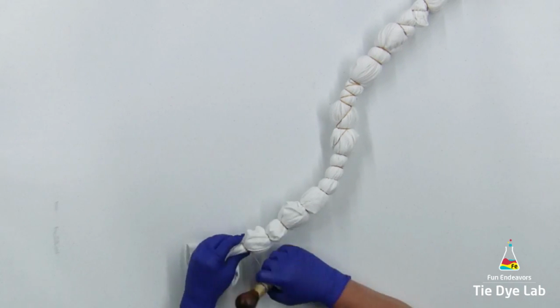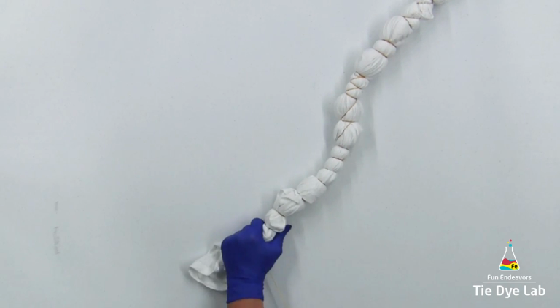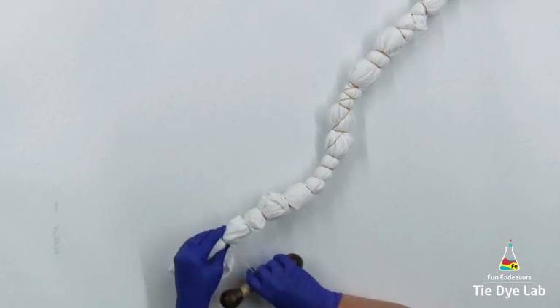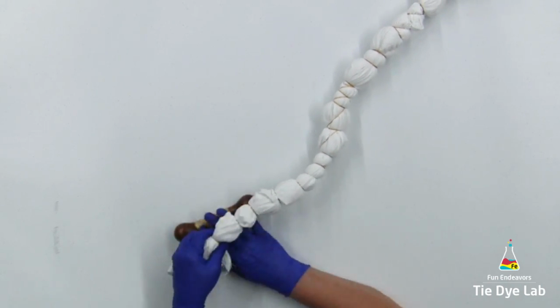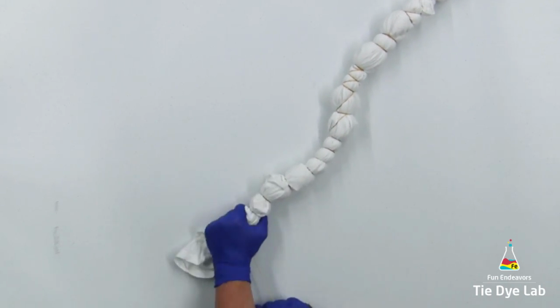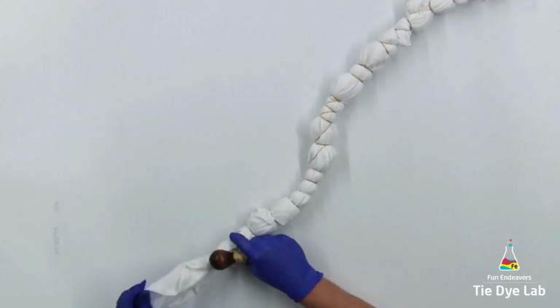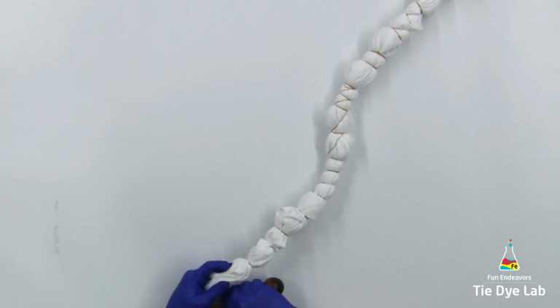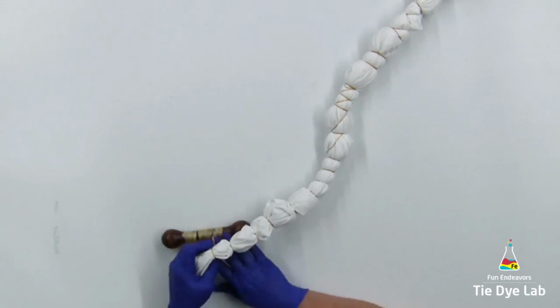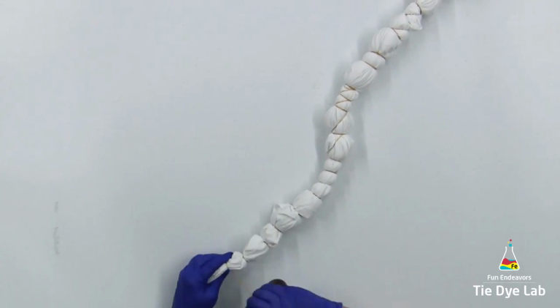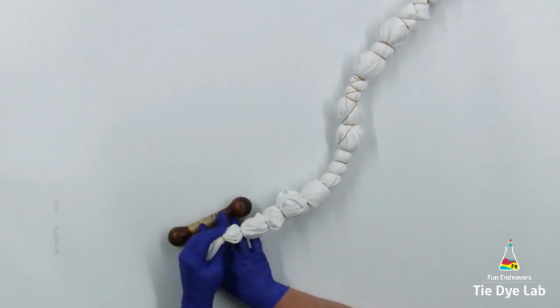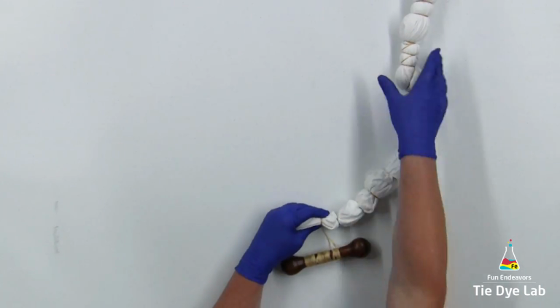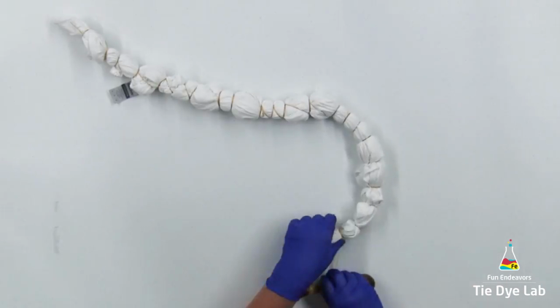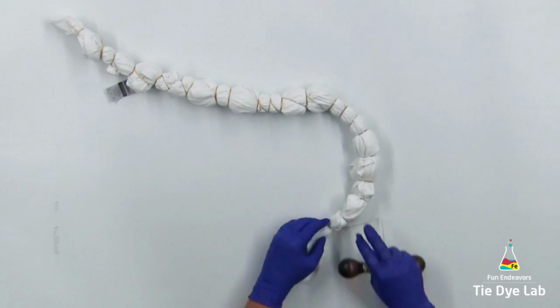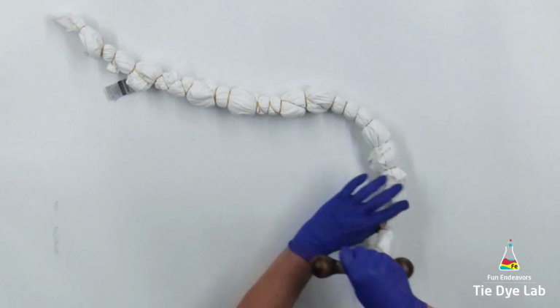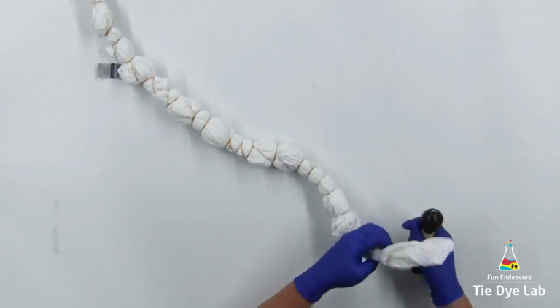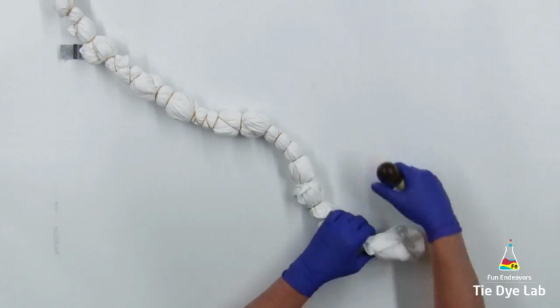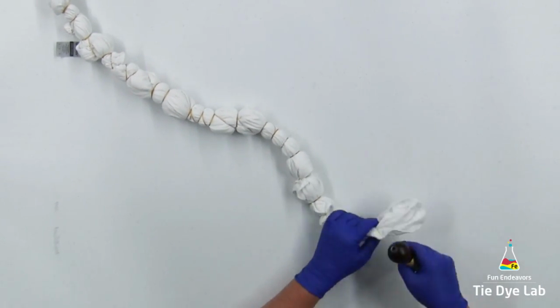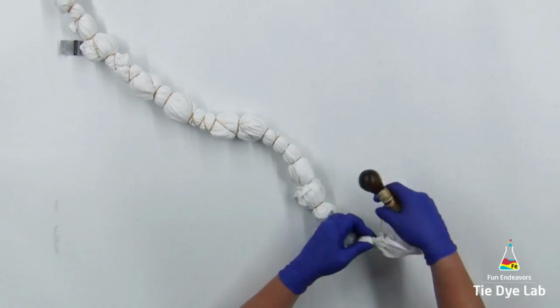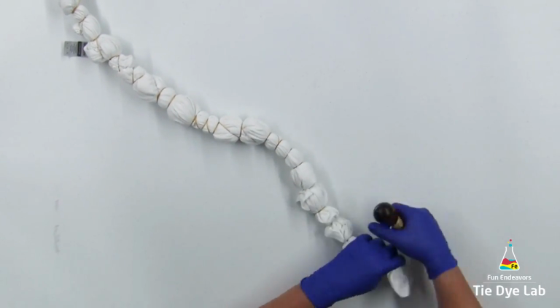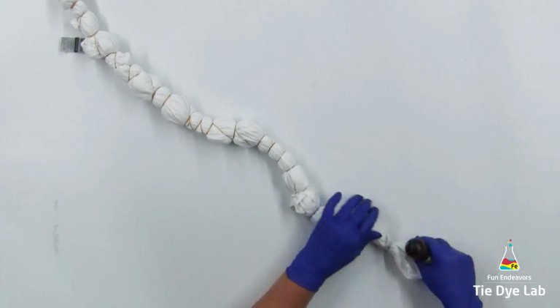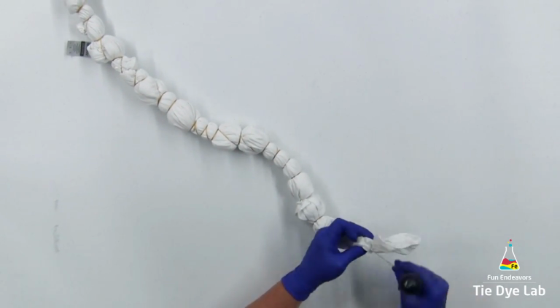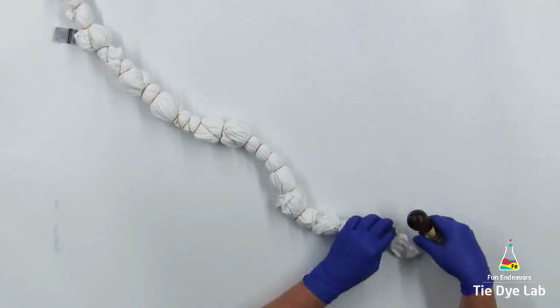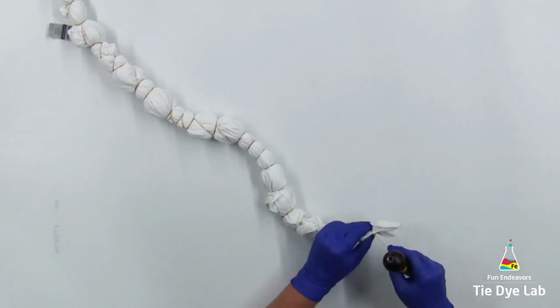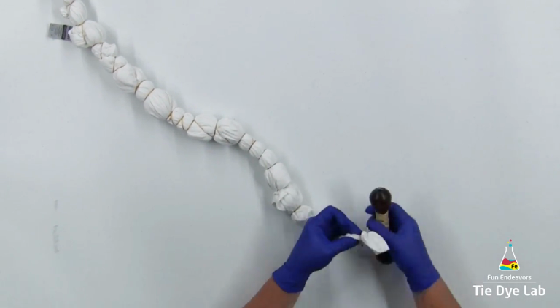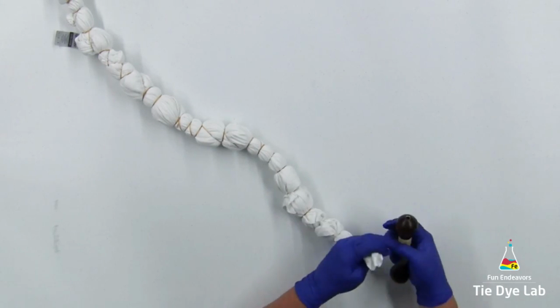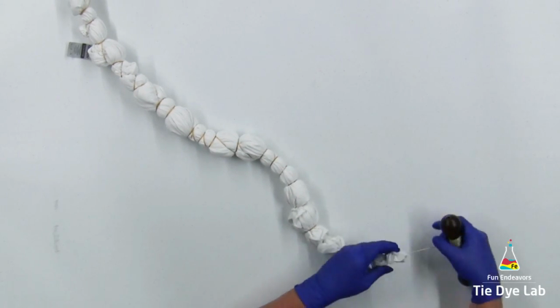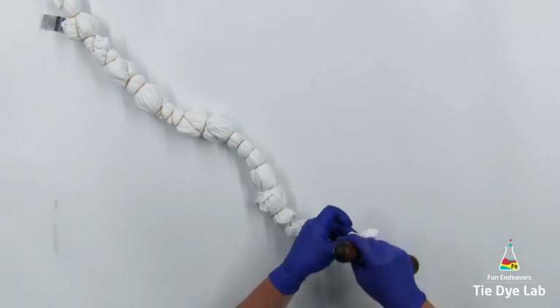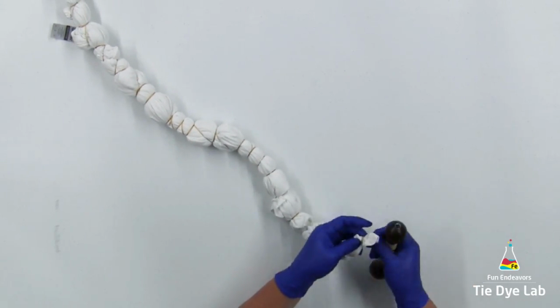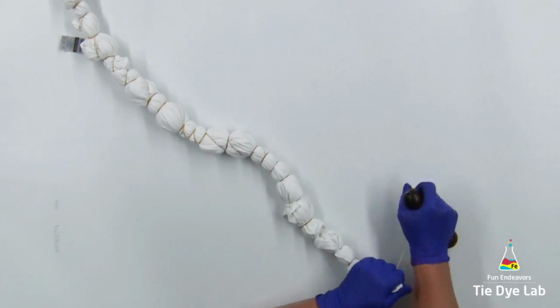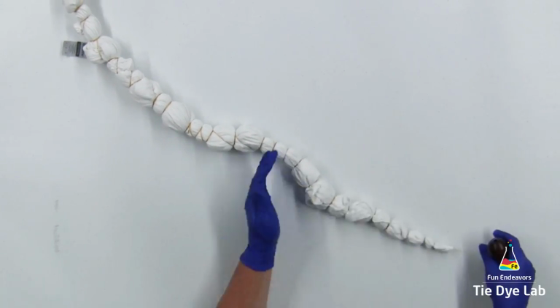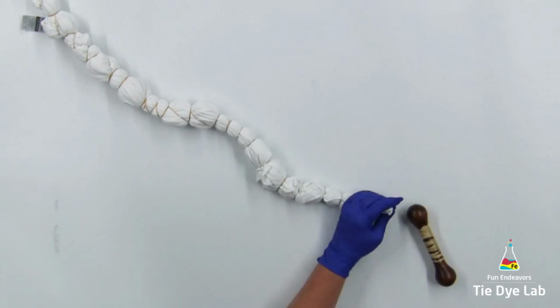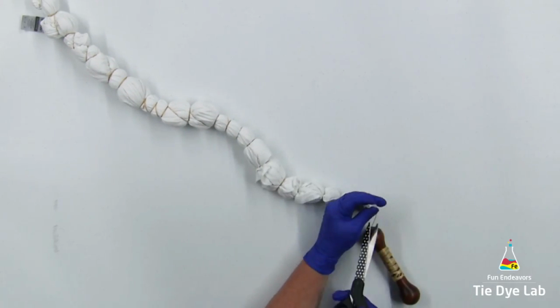It looks really cool! Then, to get better color saturation in the middle of the geode, I'm going to set the shirt aside and allow it to dry out for a couple of days.